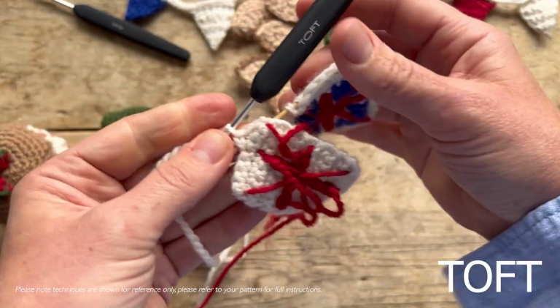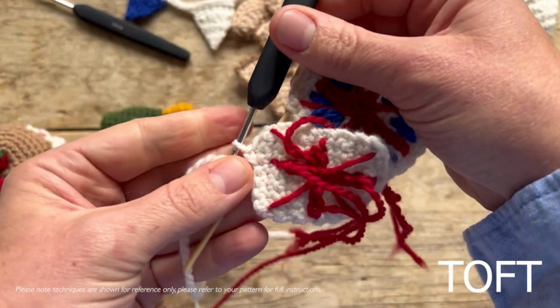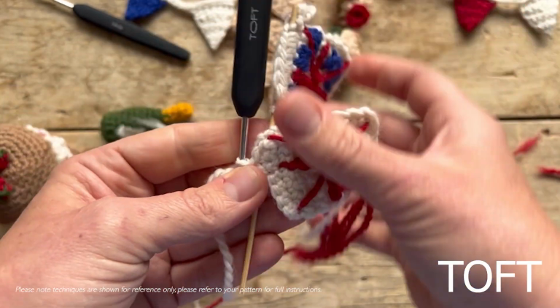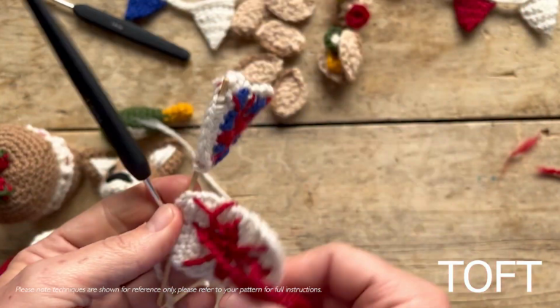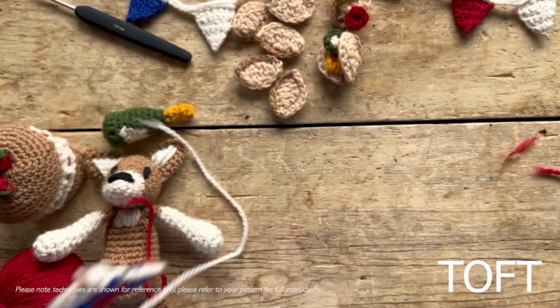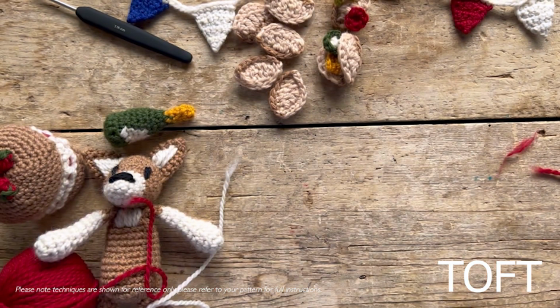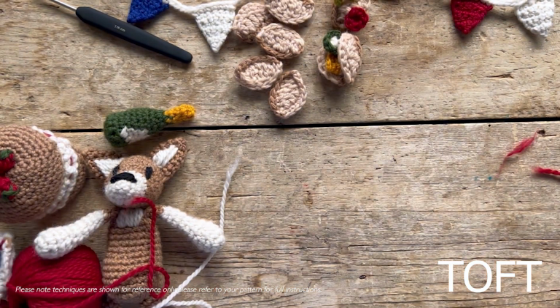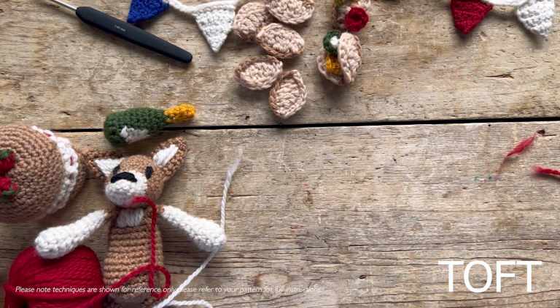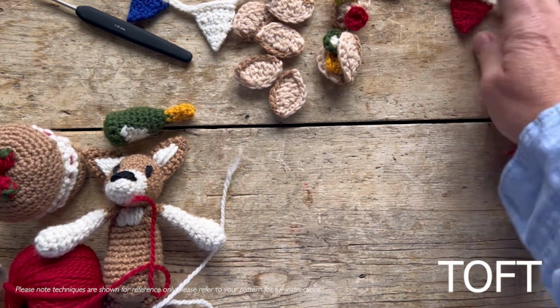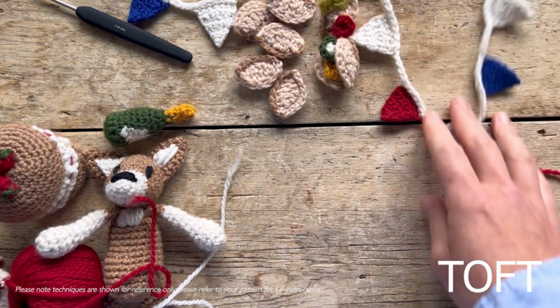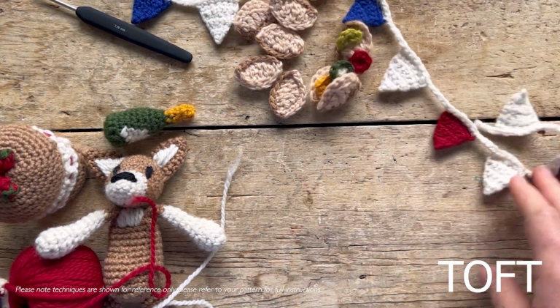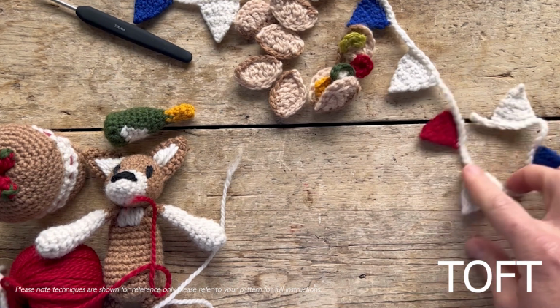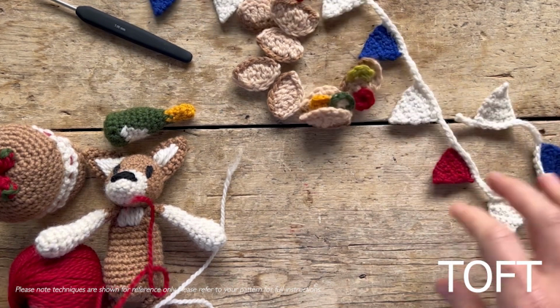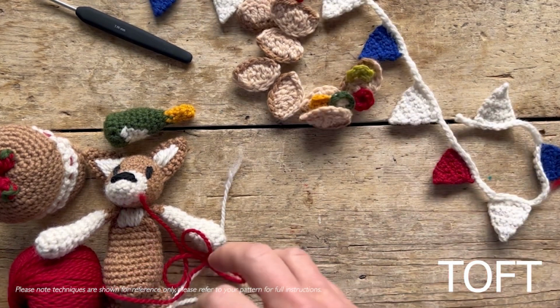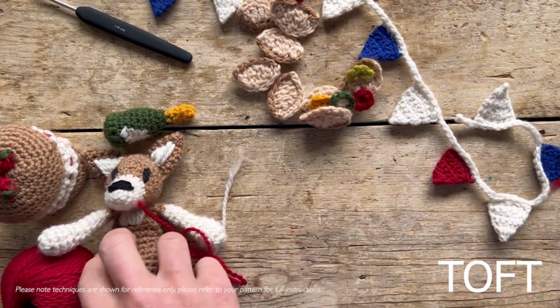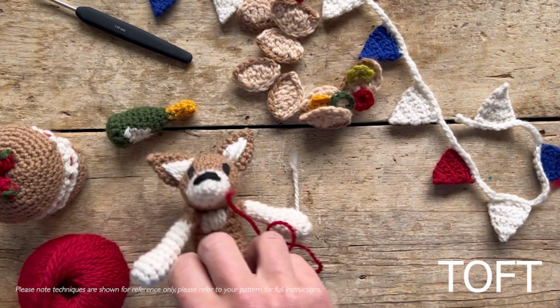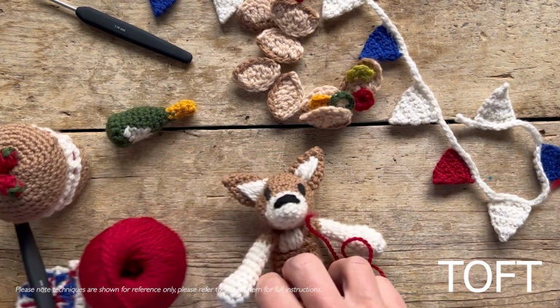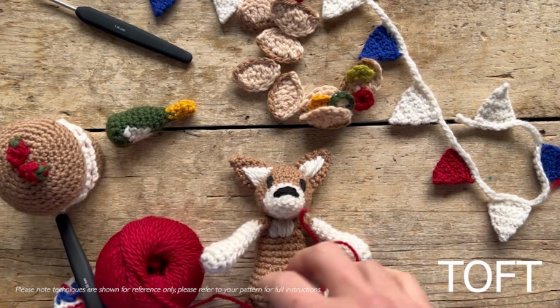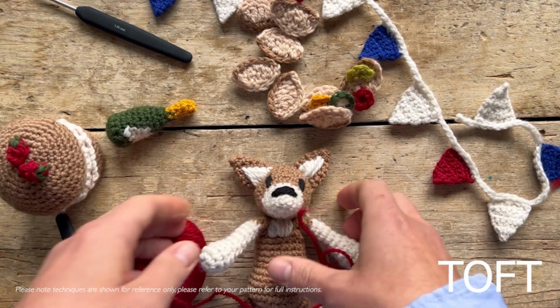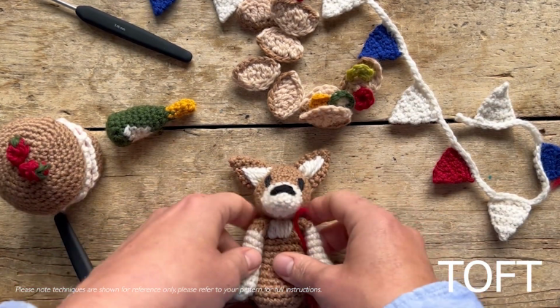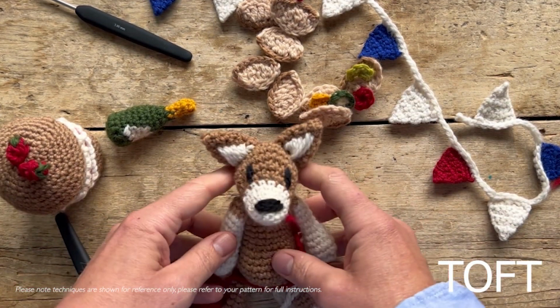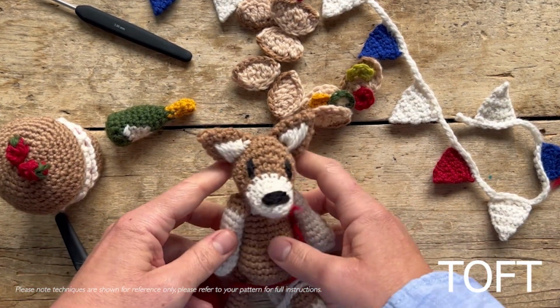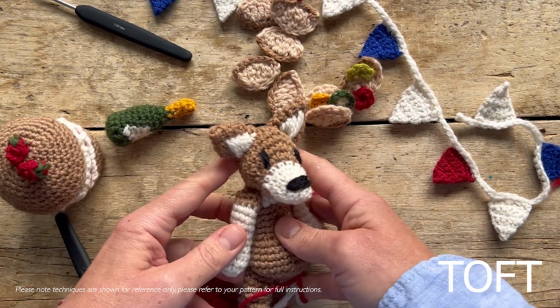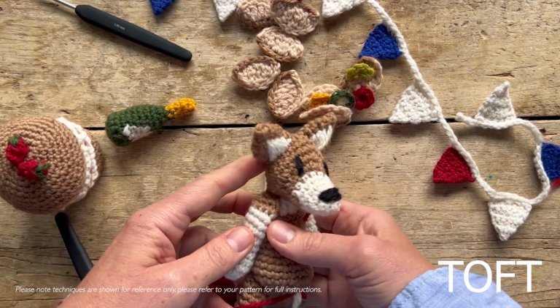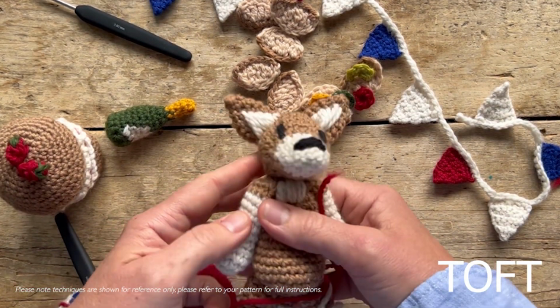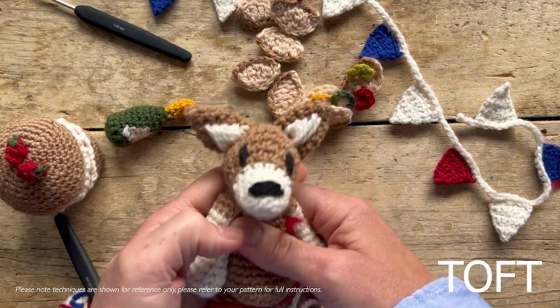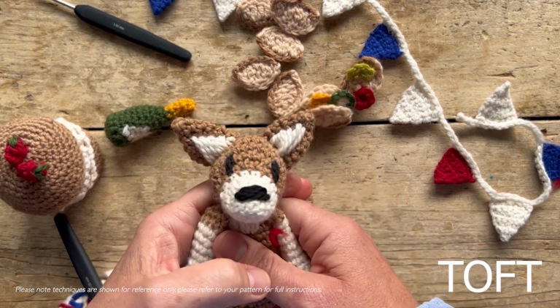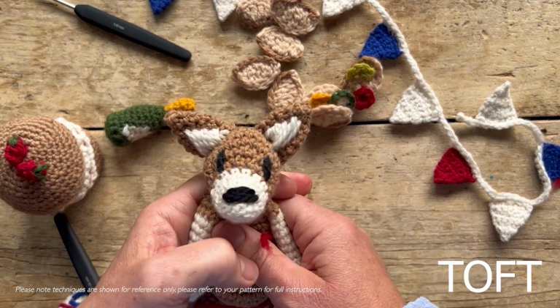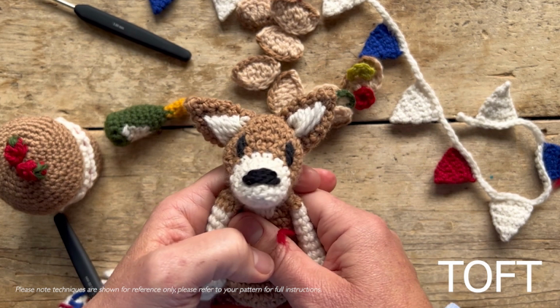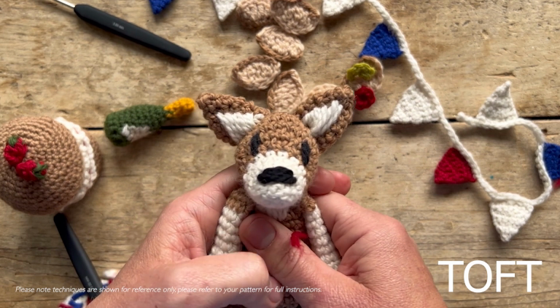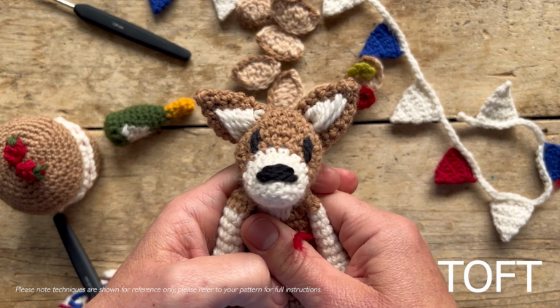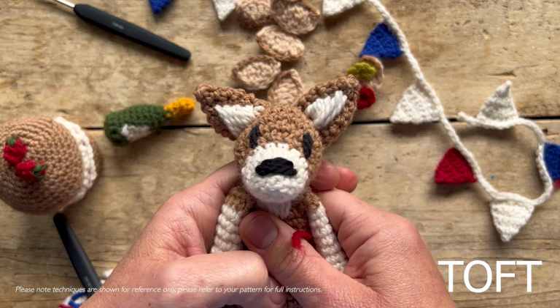Wishing you all a lovely long bank holiday weekend for the Queen's Jubilee. I hope you have a lovely time crocheting these little accessories and I look forward to seeing your pictures.